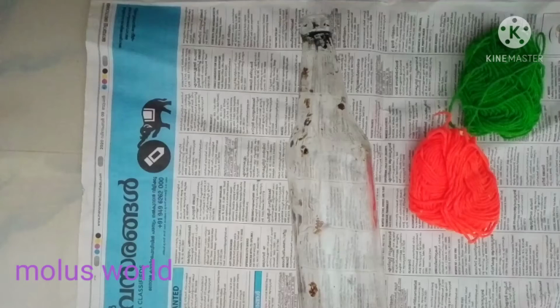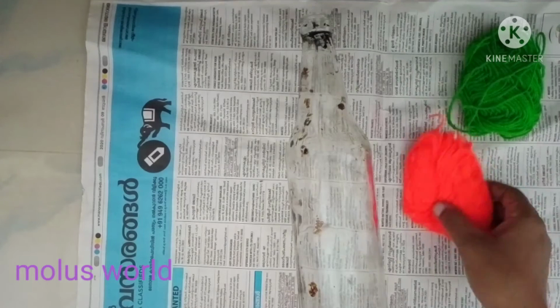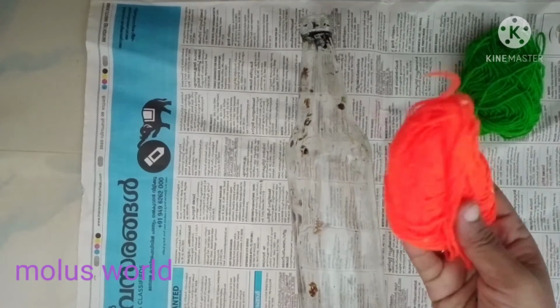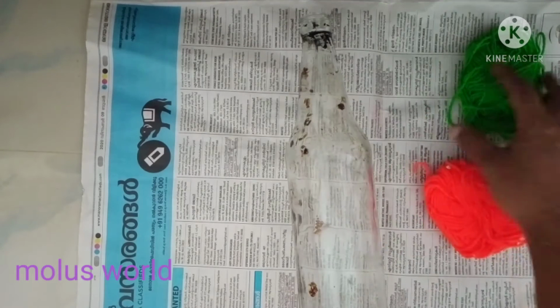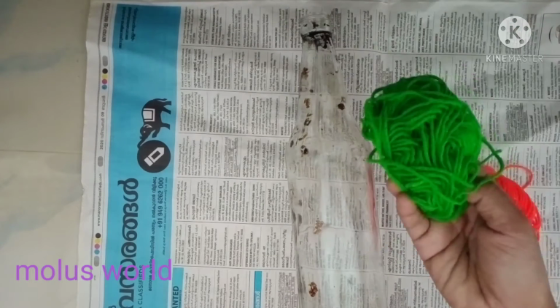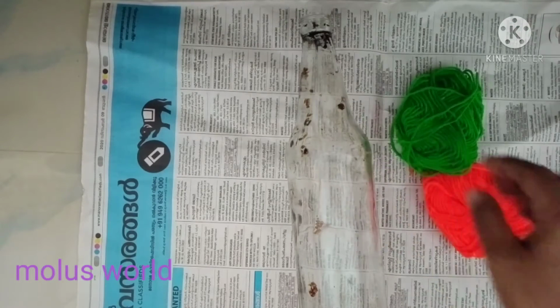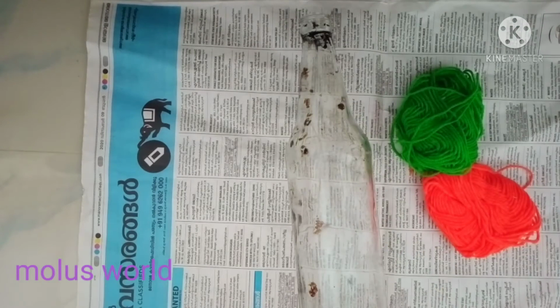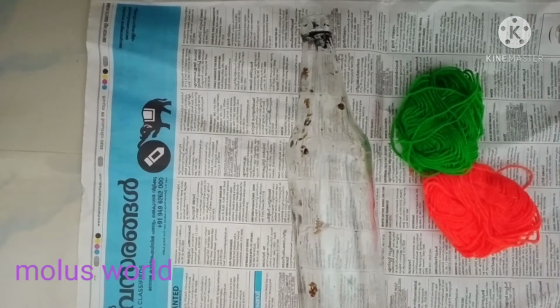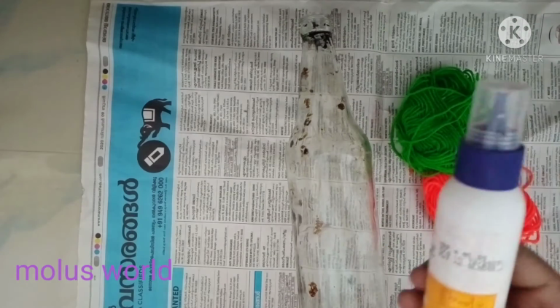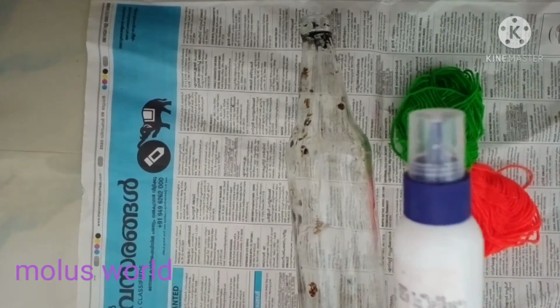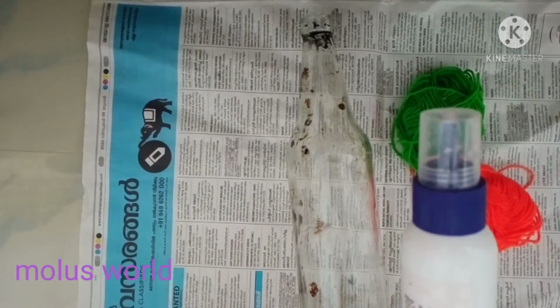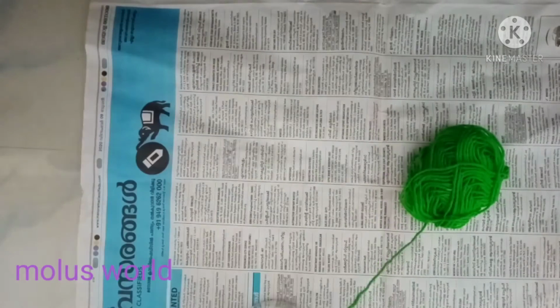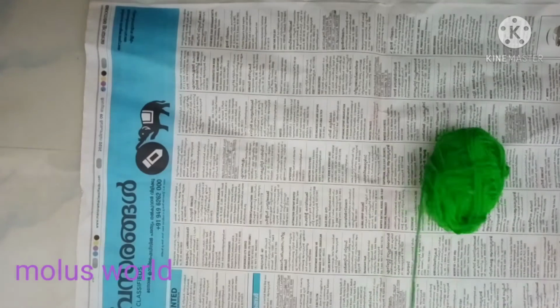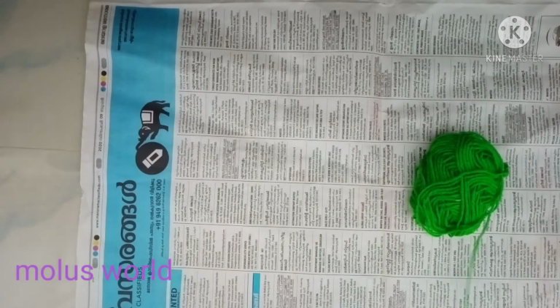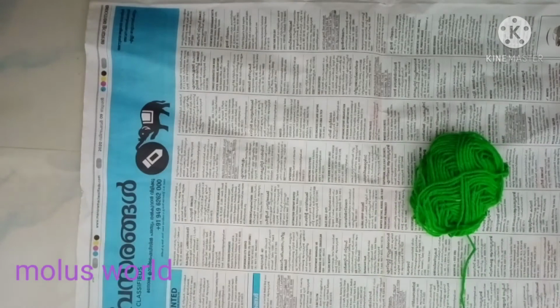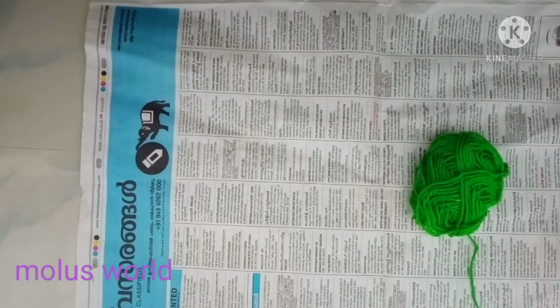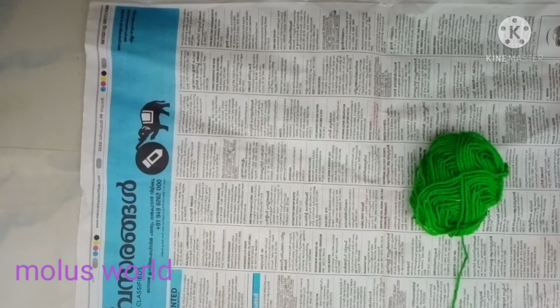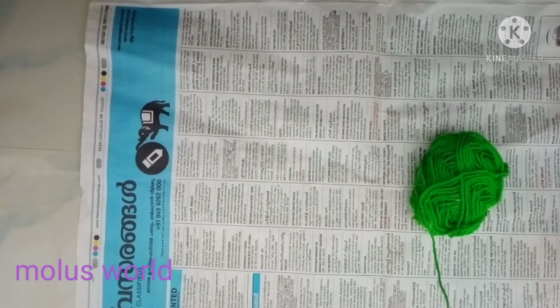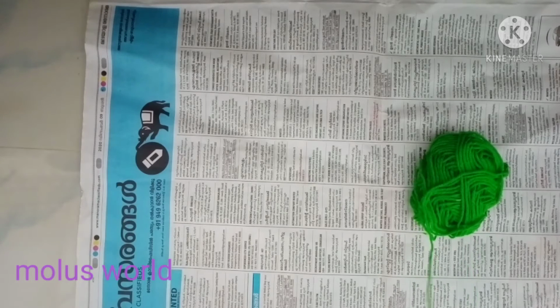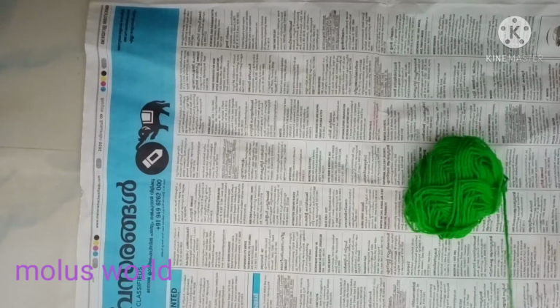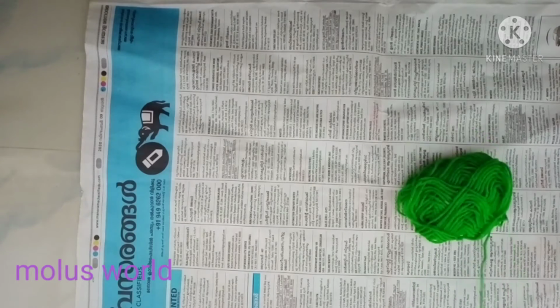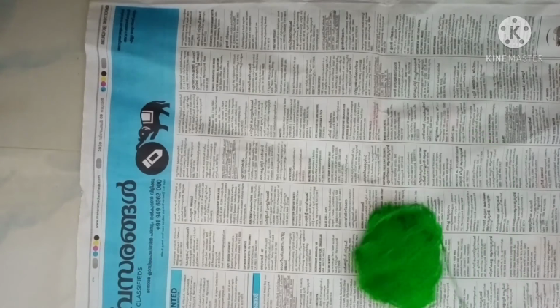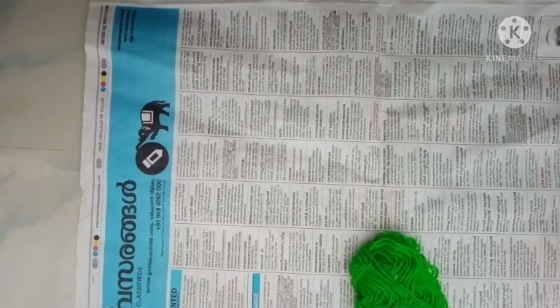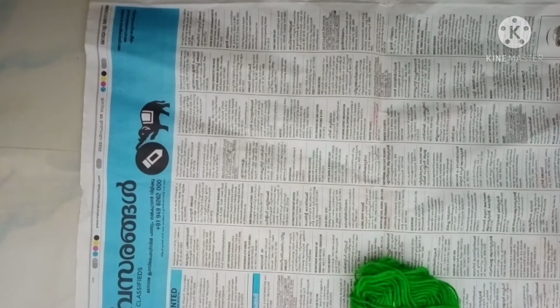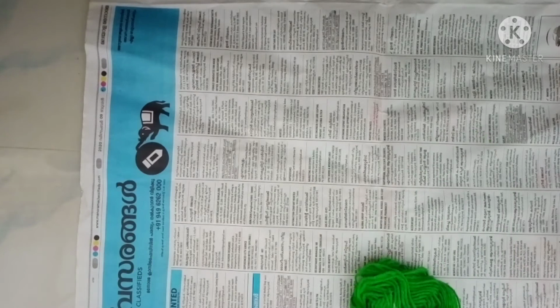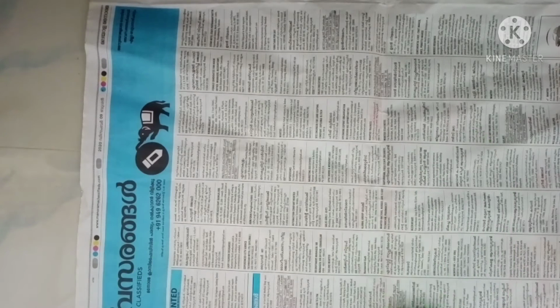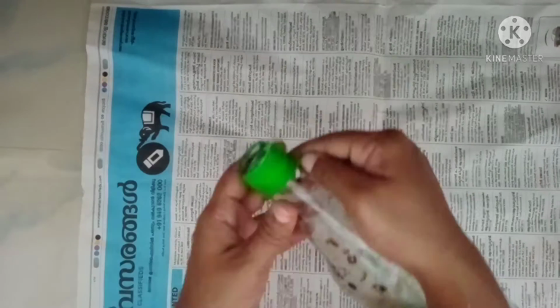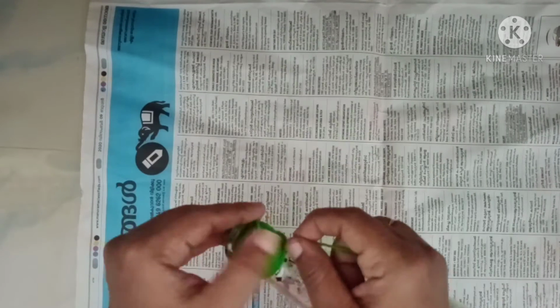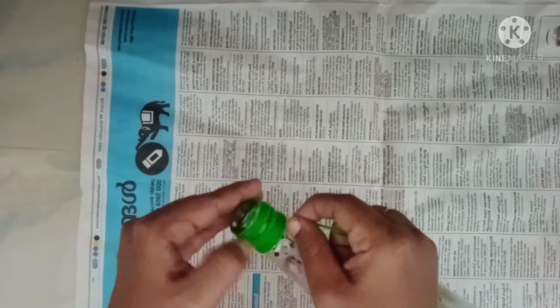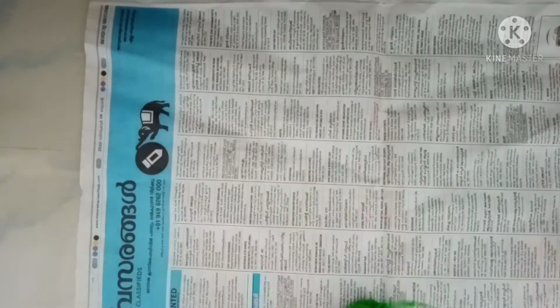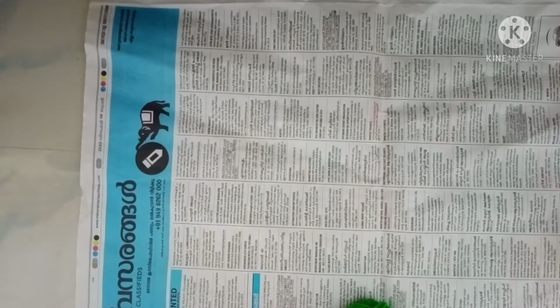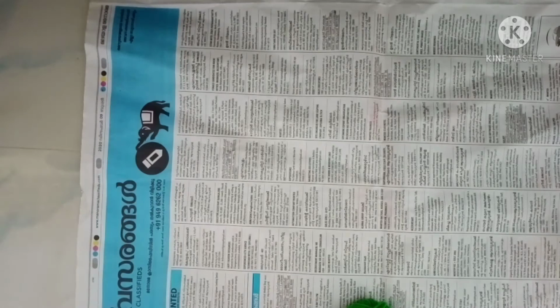Hello everyone, welcome to Mooloos World. I am using a bottle of orange and green color.